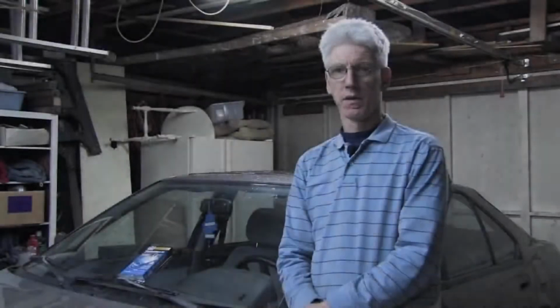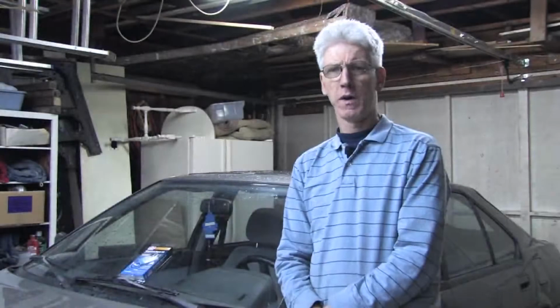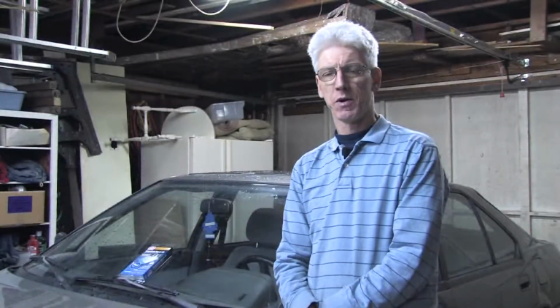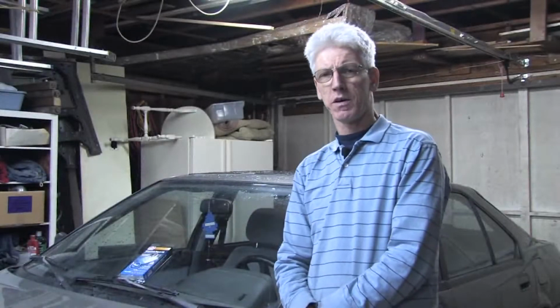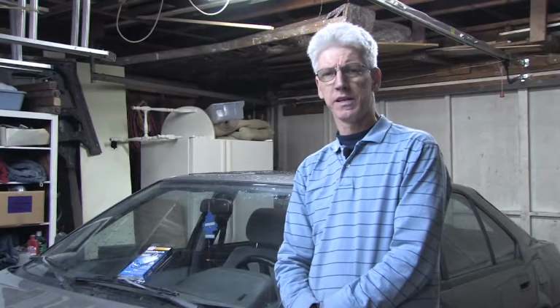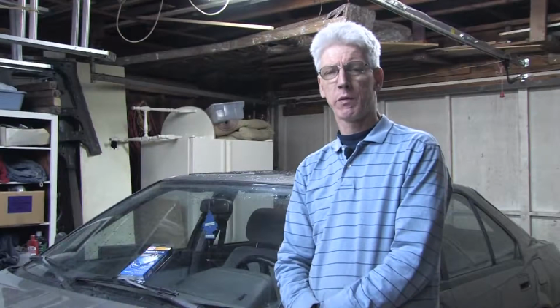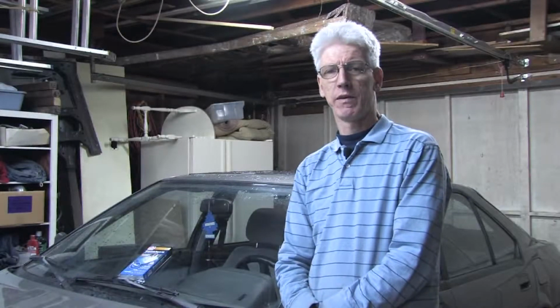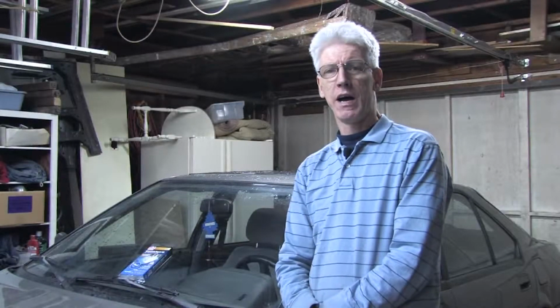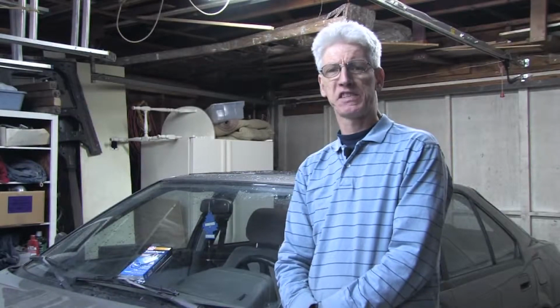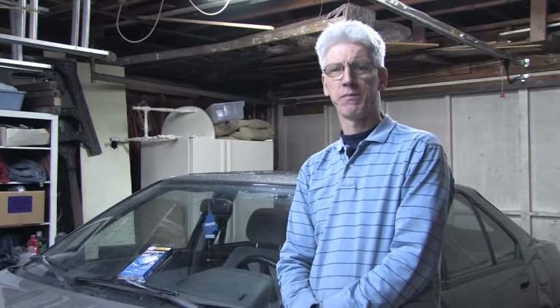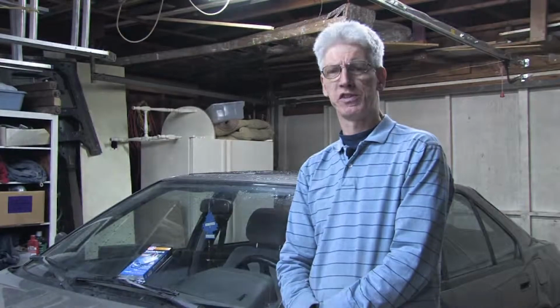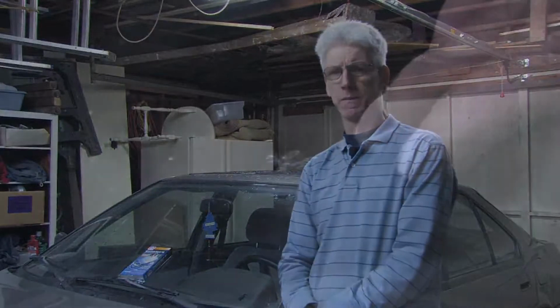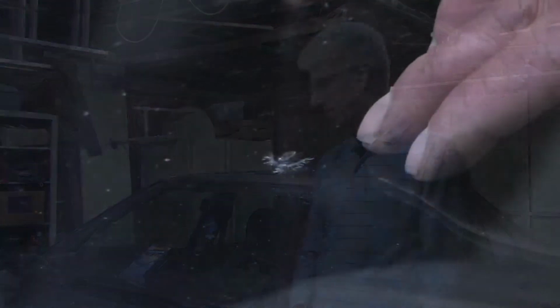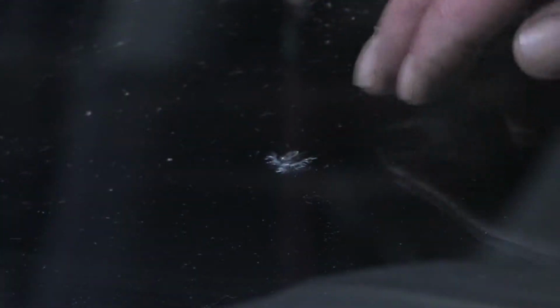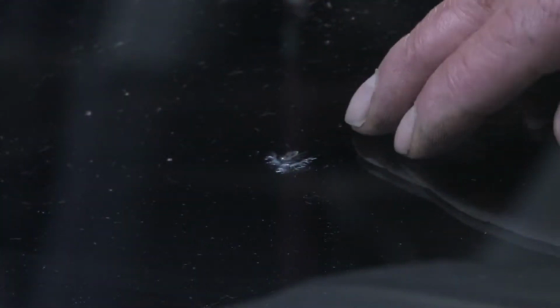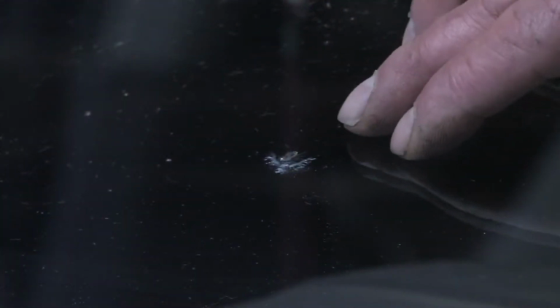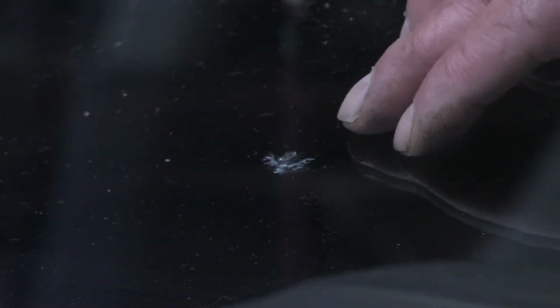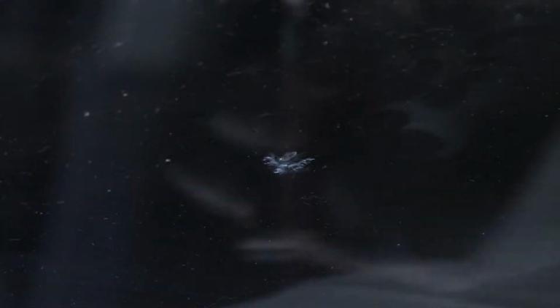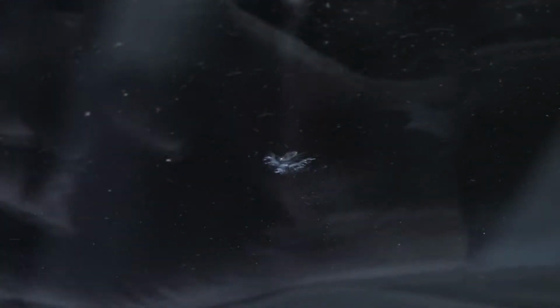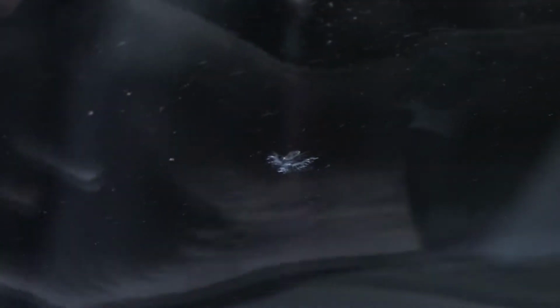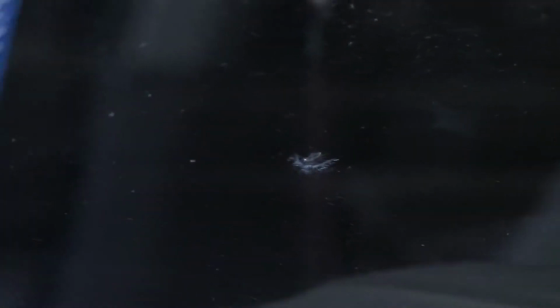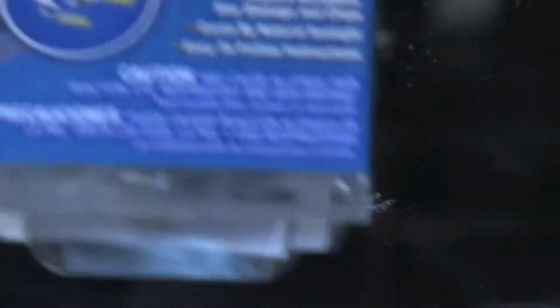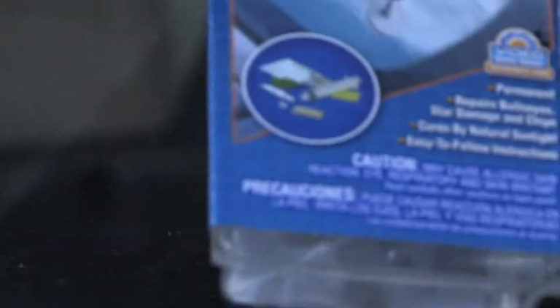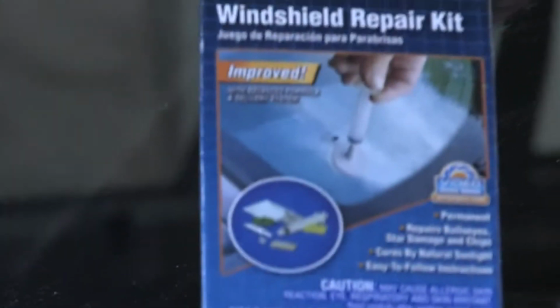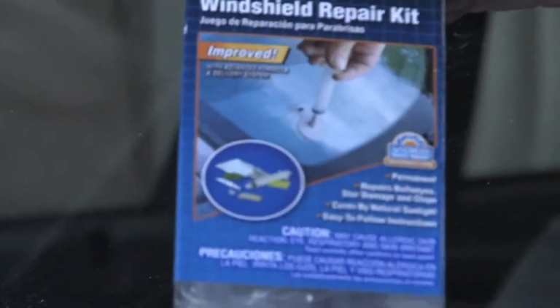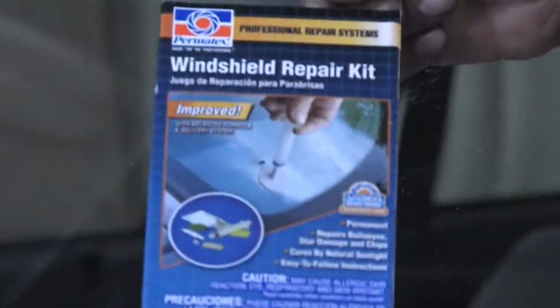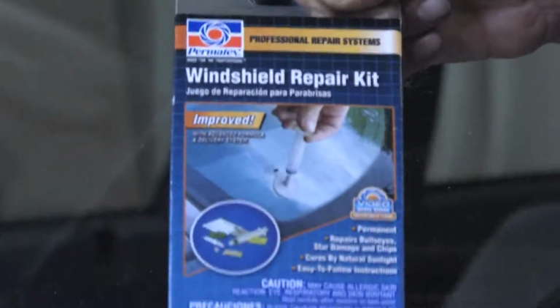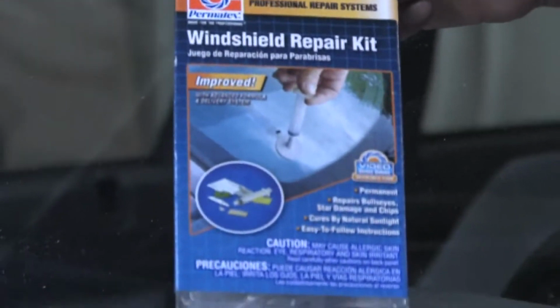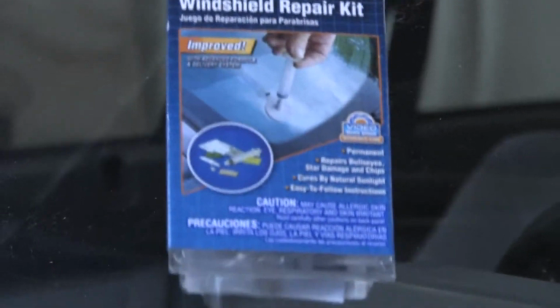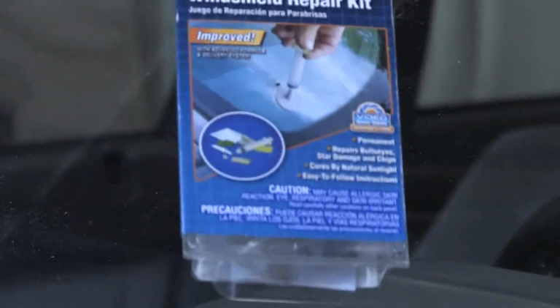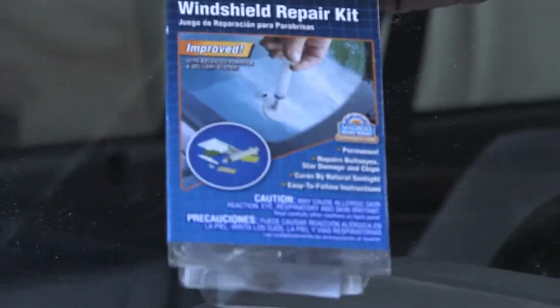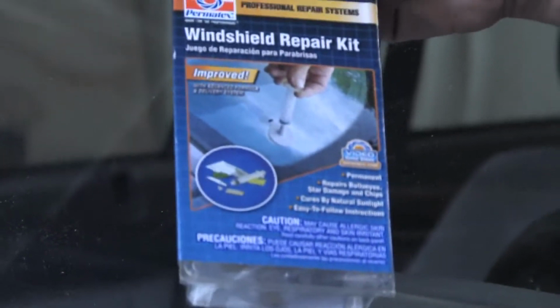Hello, my name is Mark Blocker and in this segment we're going to cover how to fix a chipped windshield. To fix a chip in your windshield, you're going to need a windshield repair kit, and these are available from a variety of different manufacturers in a few different styles.